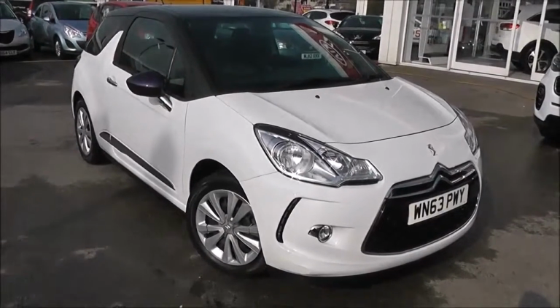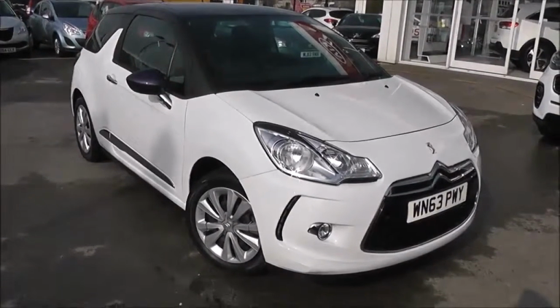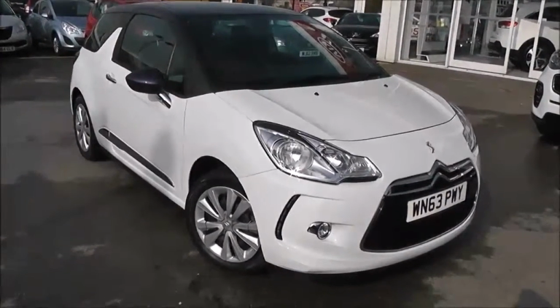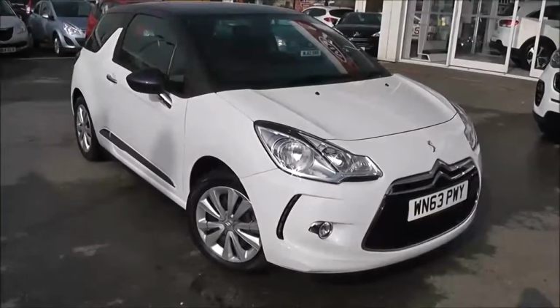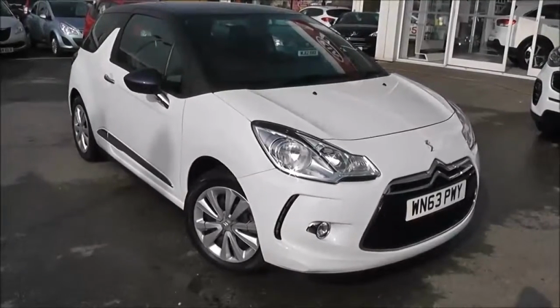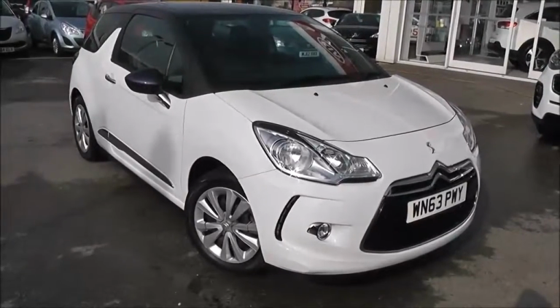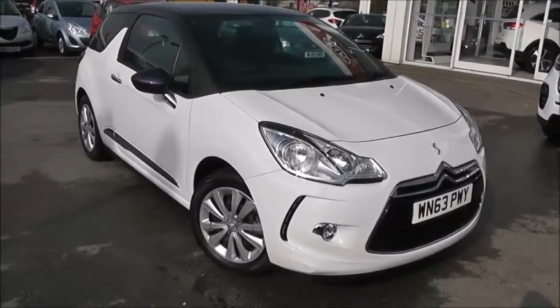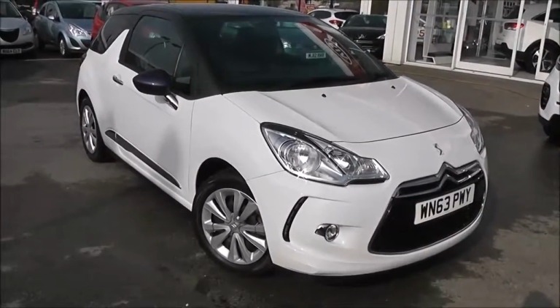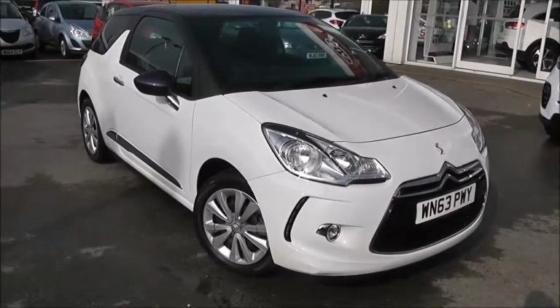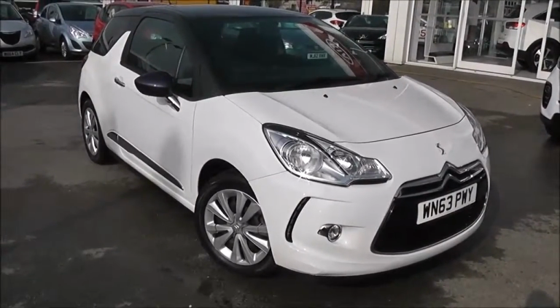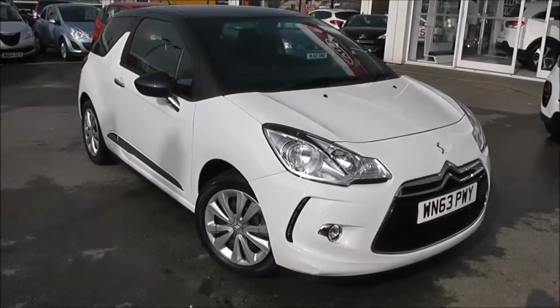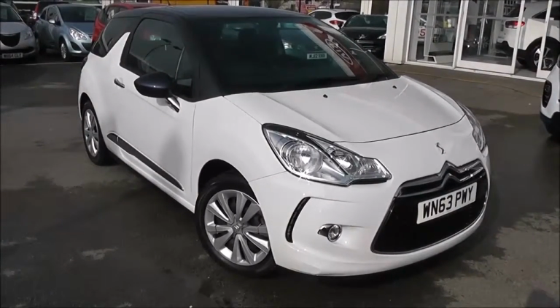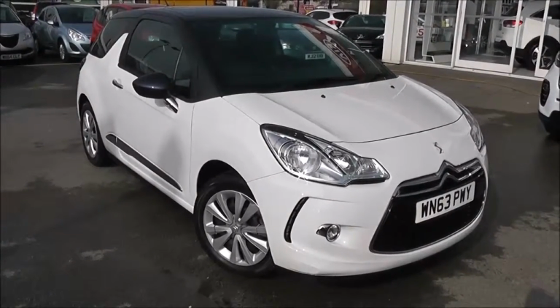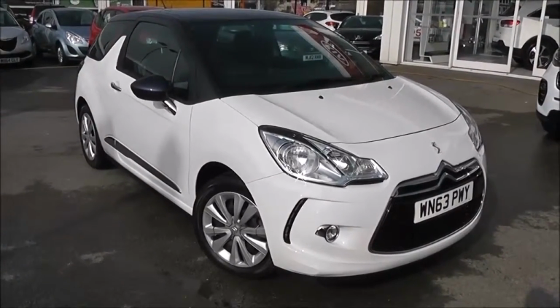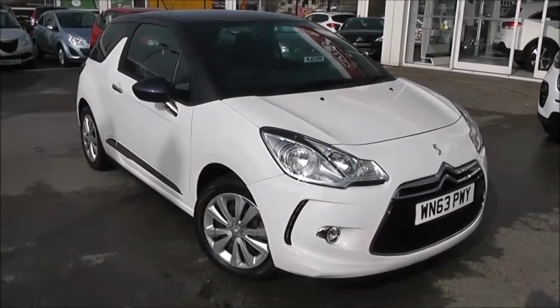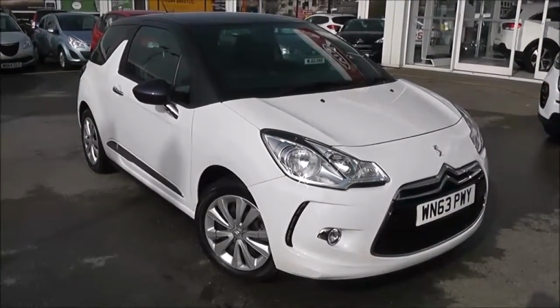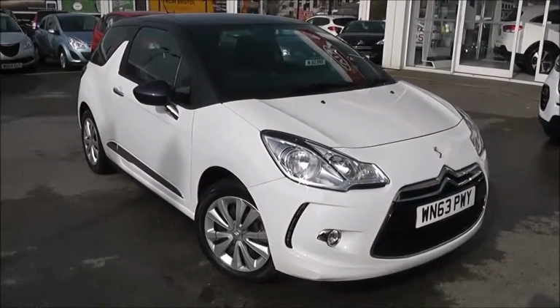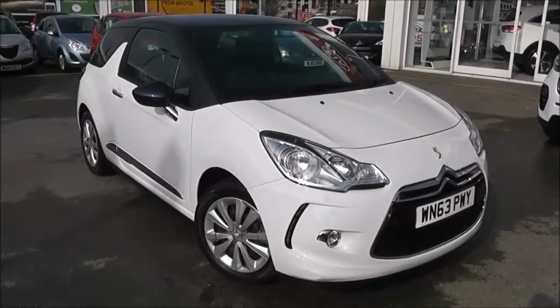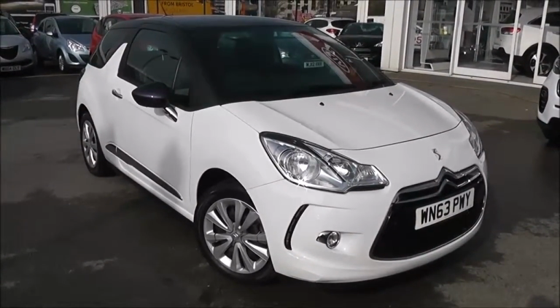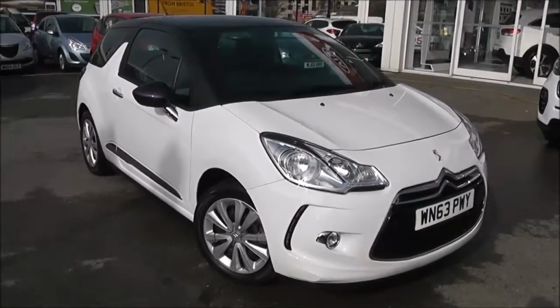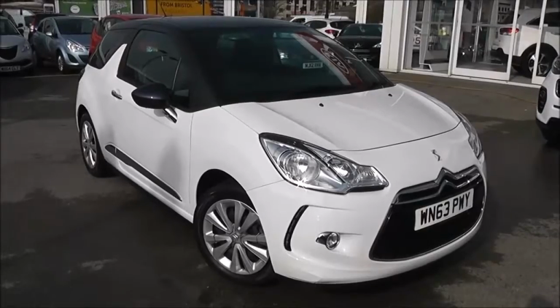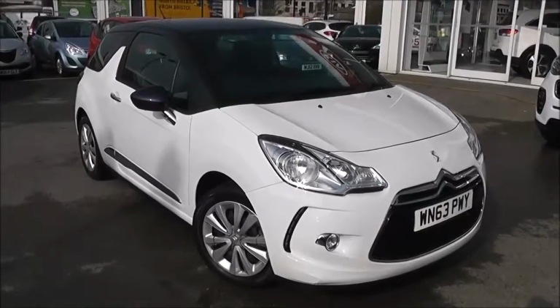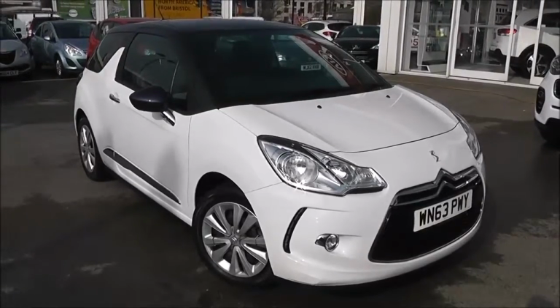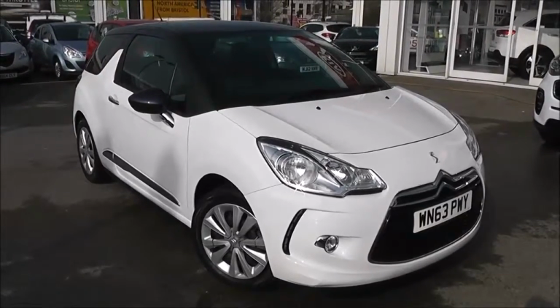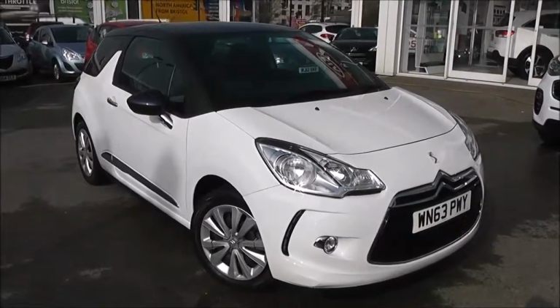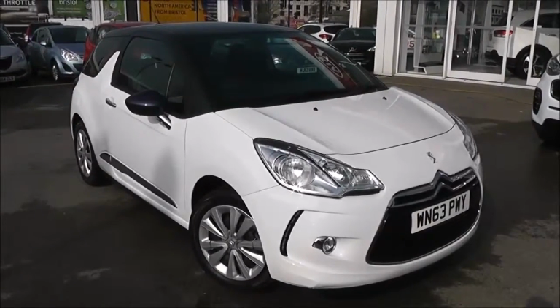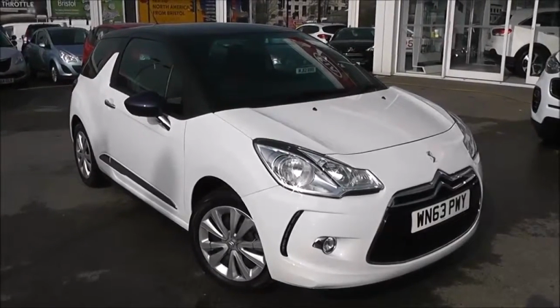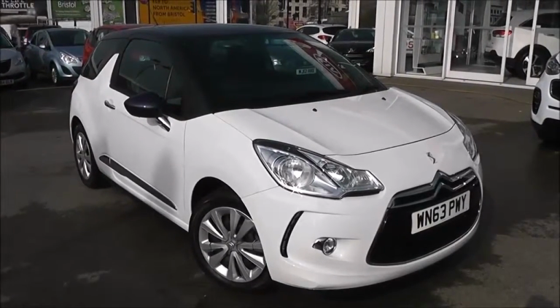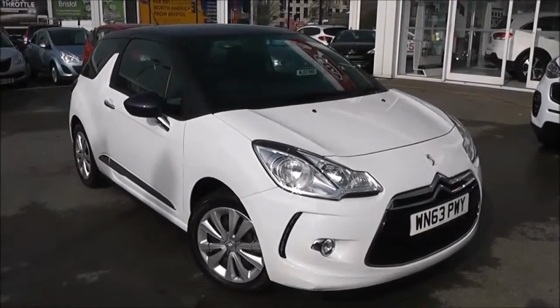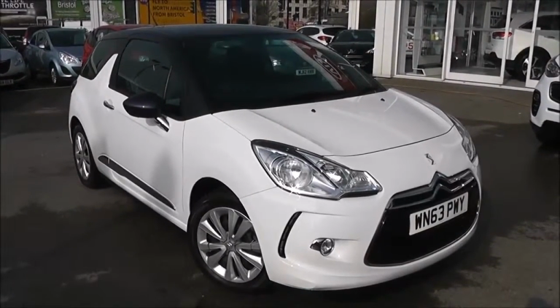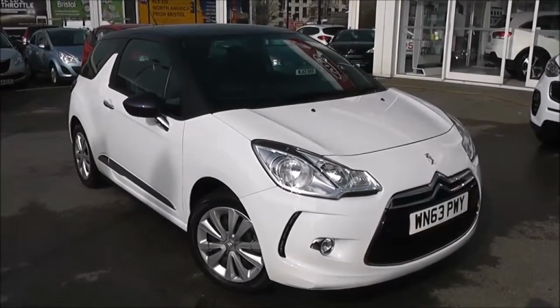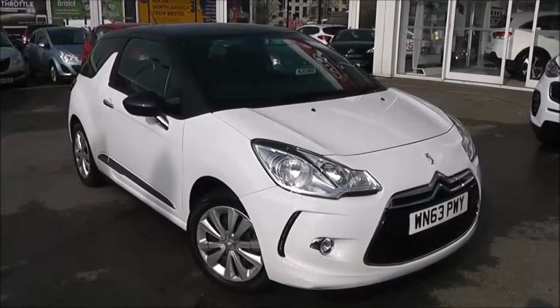Welcome to Wessex Garages Used Cars Online with the Citroen DS3 Design. This car is registered to a 63 plate. It's a 1.2 litre petrol with manual transmission and it's finished in white.